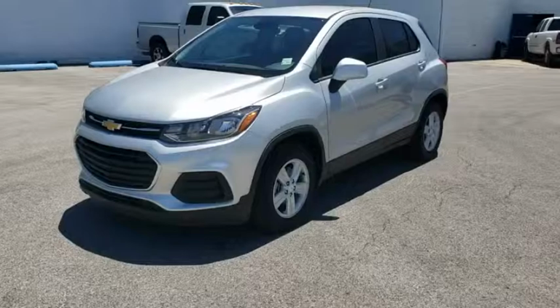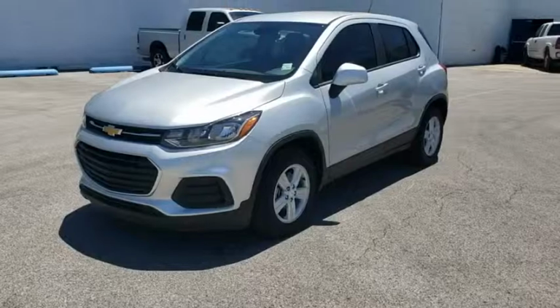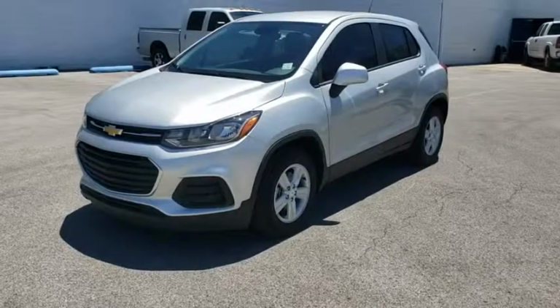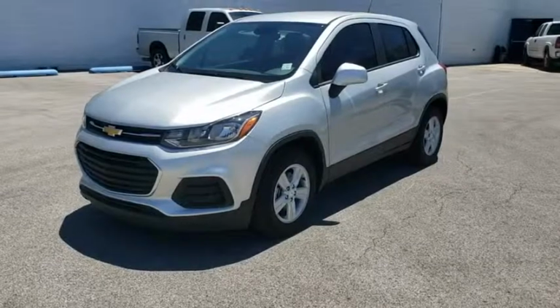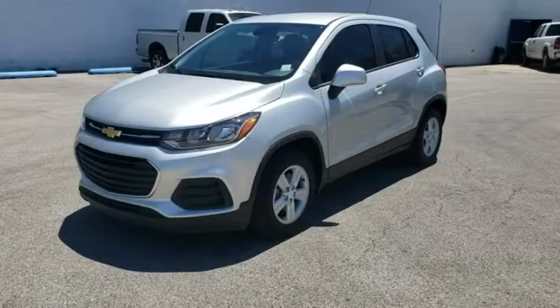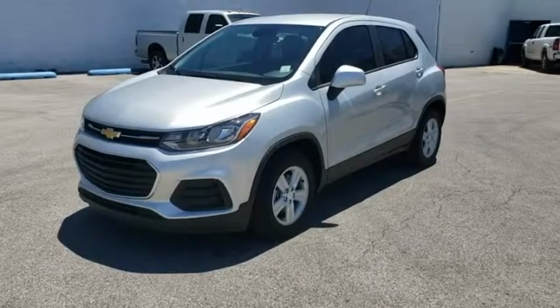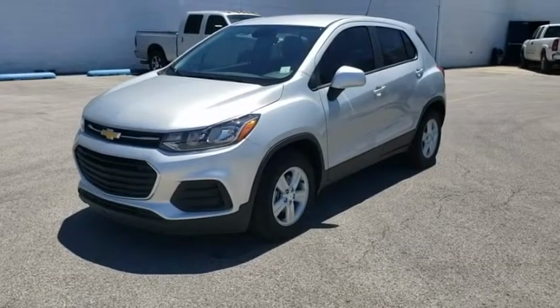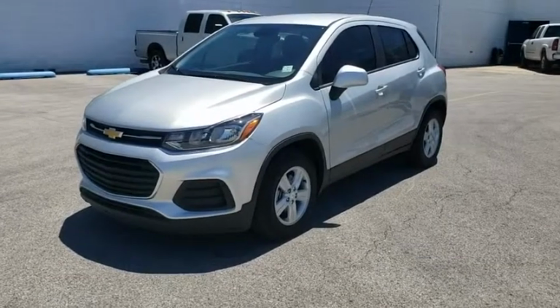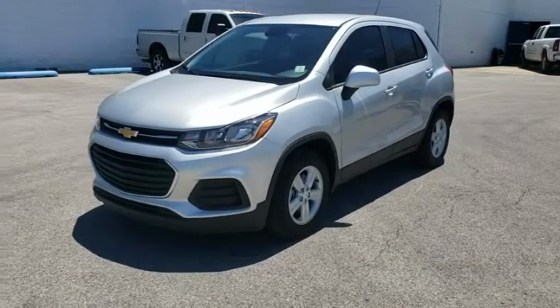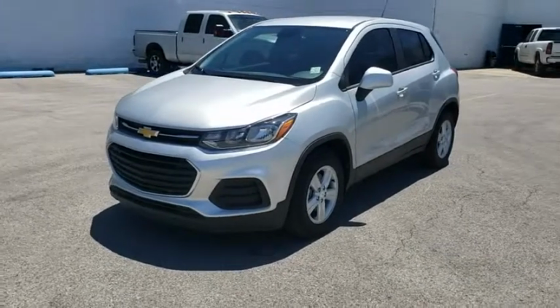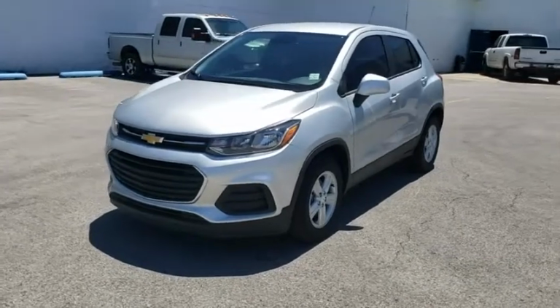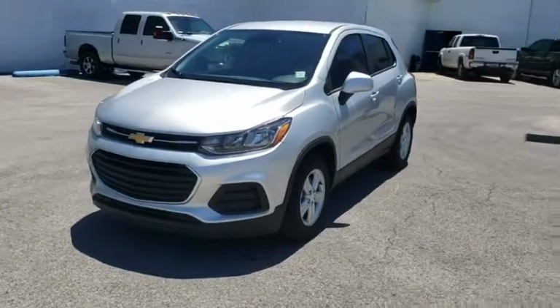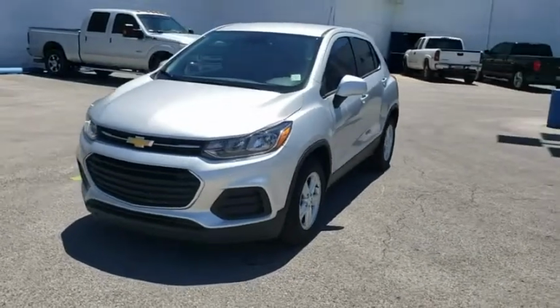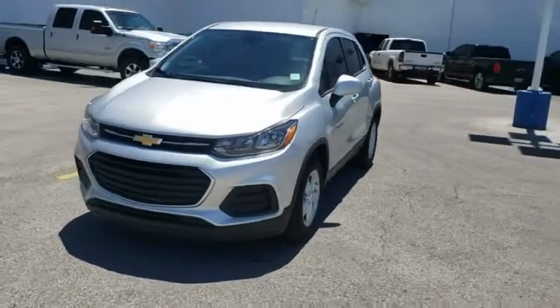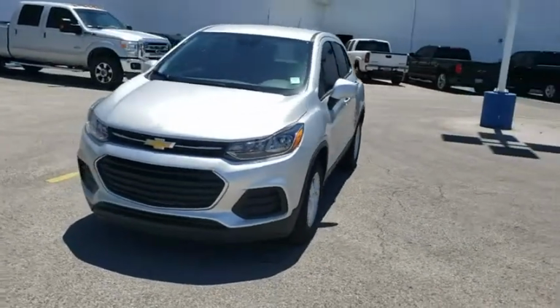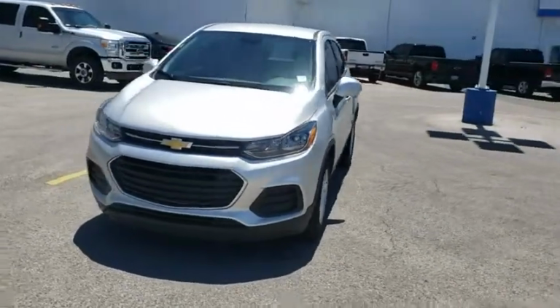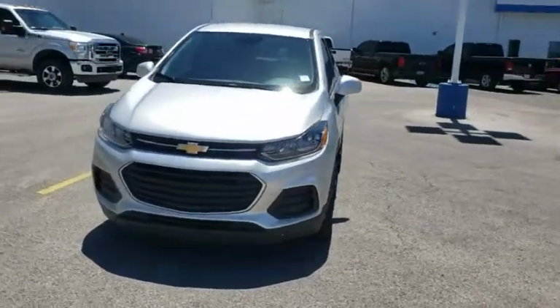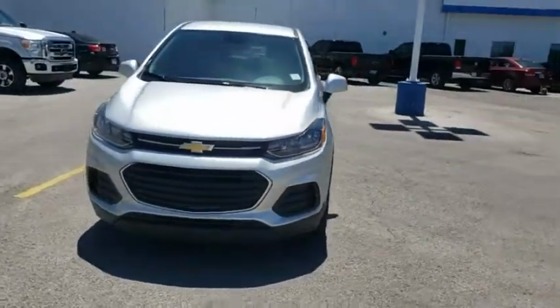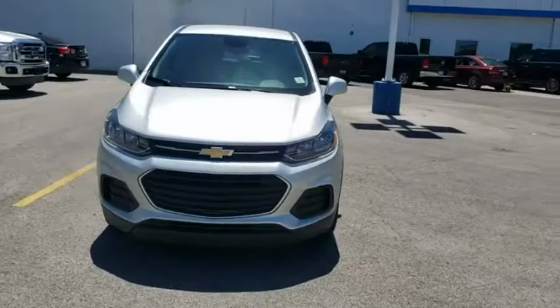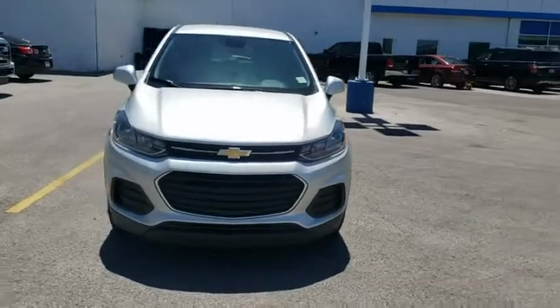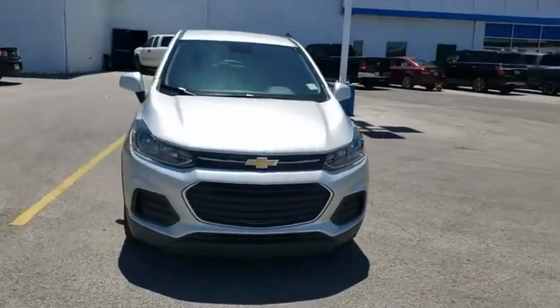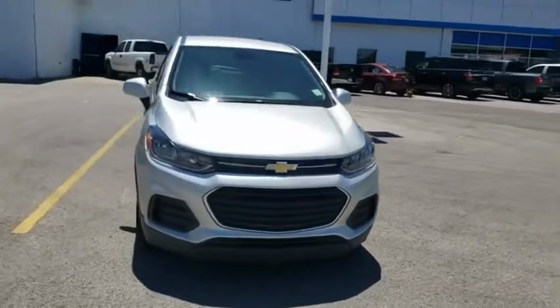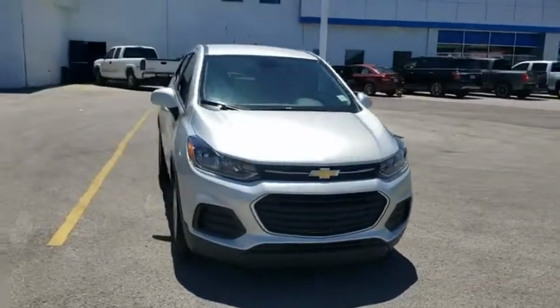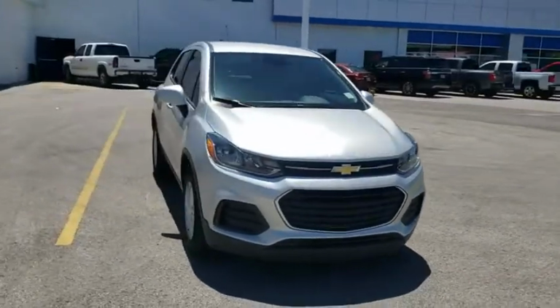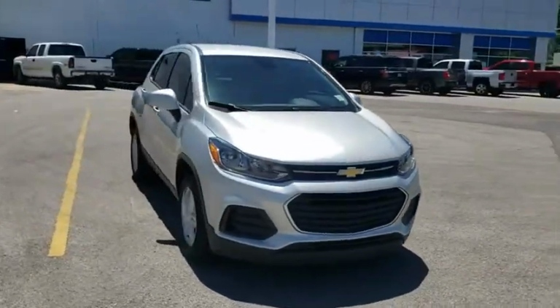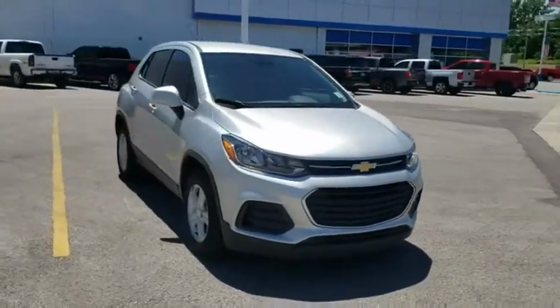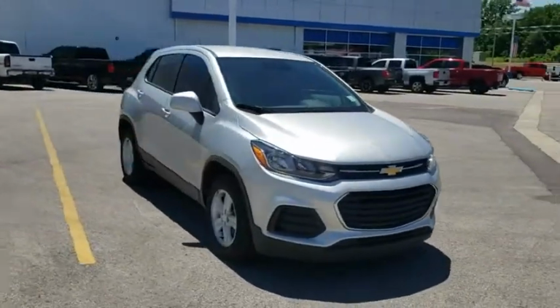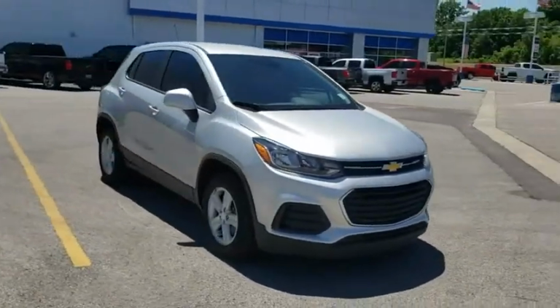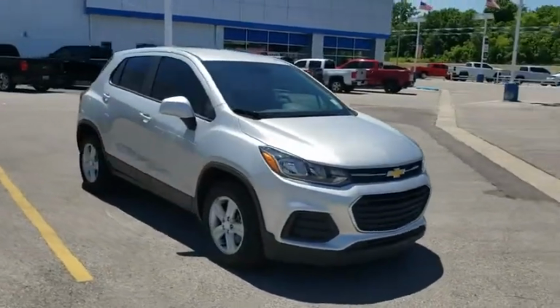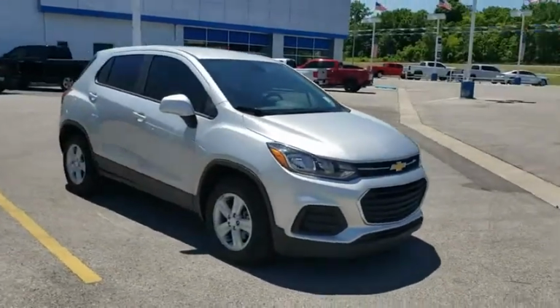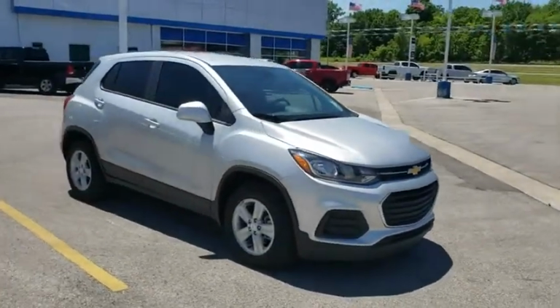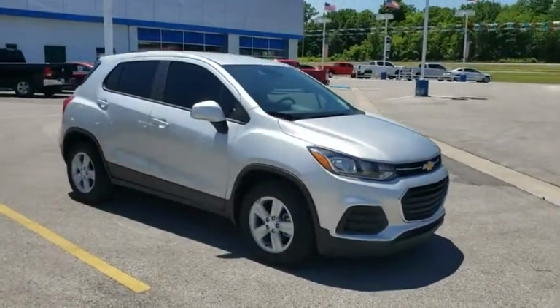2019 Chevrolet Trax. The Trax is tiny on the outside, but remarkably spacious within. It comes with a clean and modern interior.